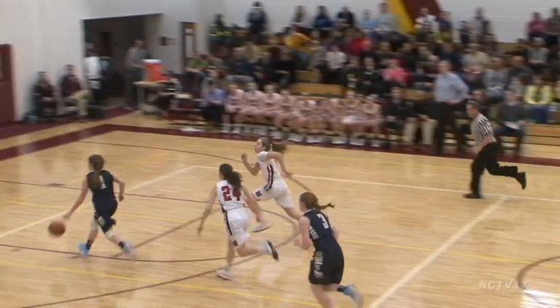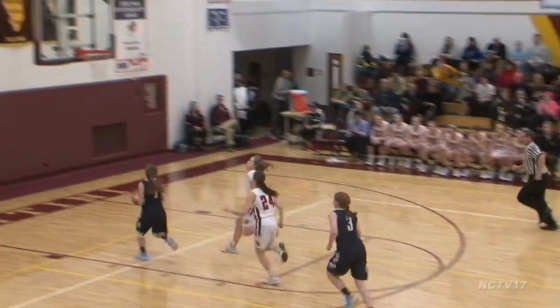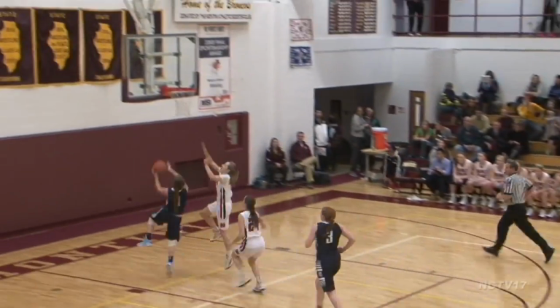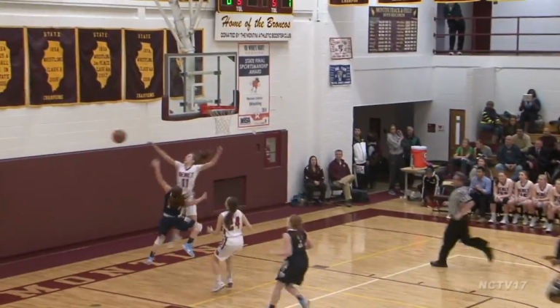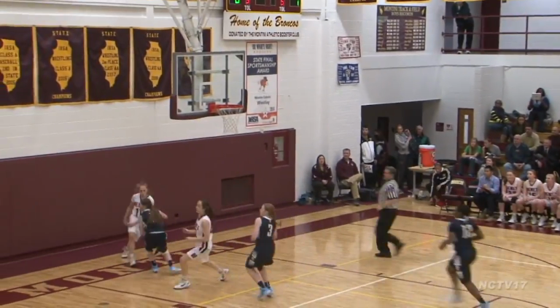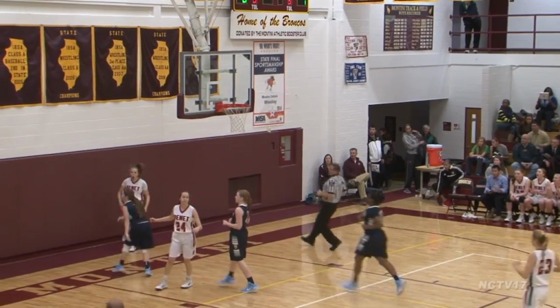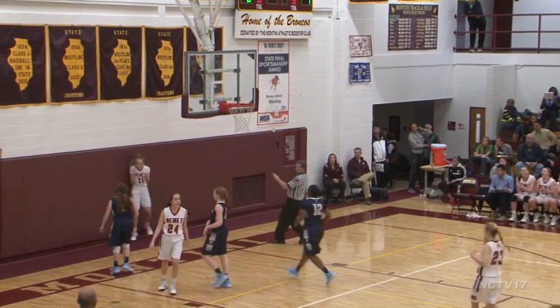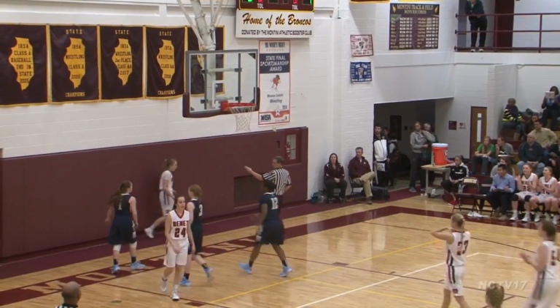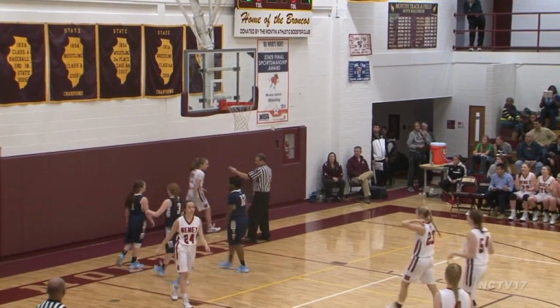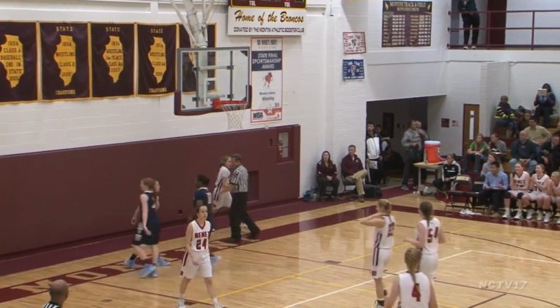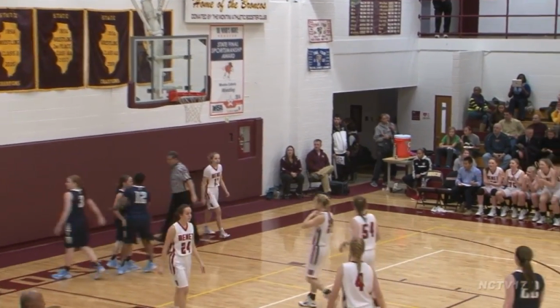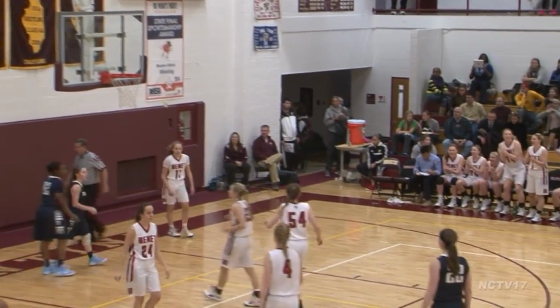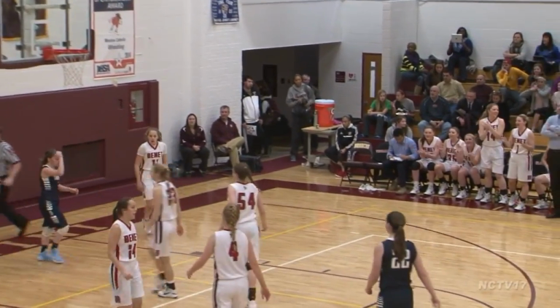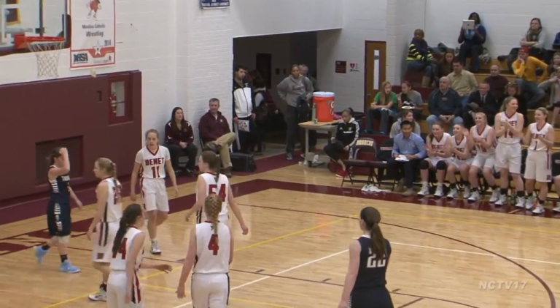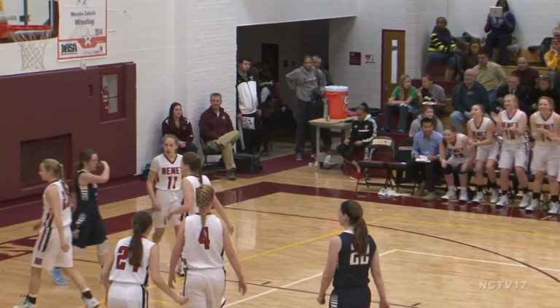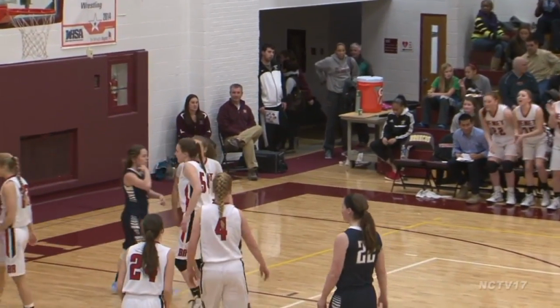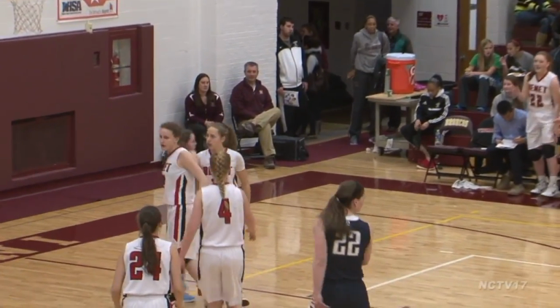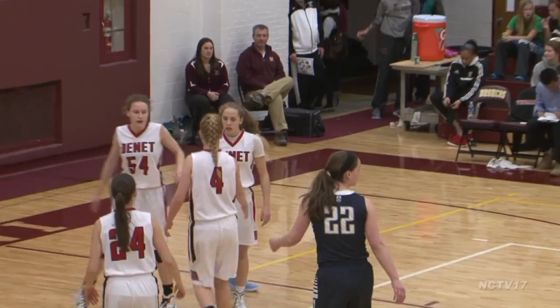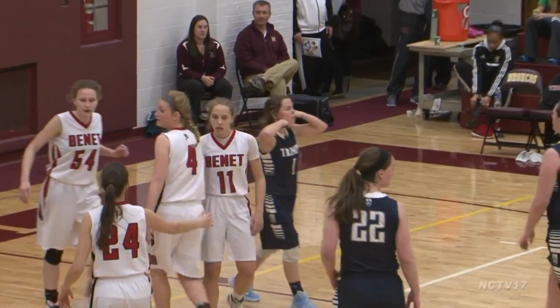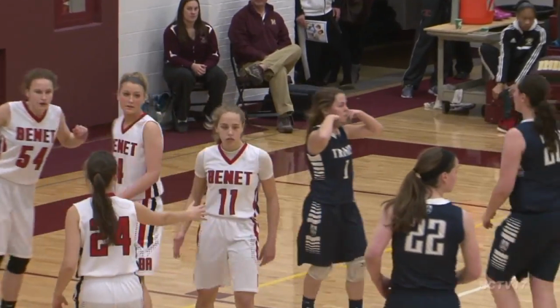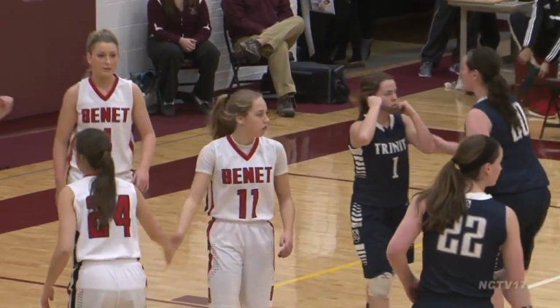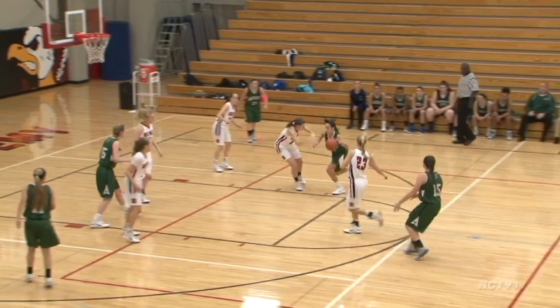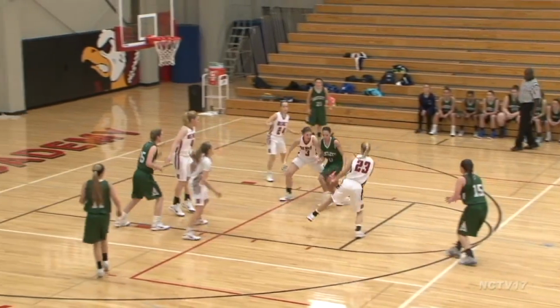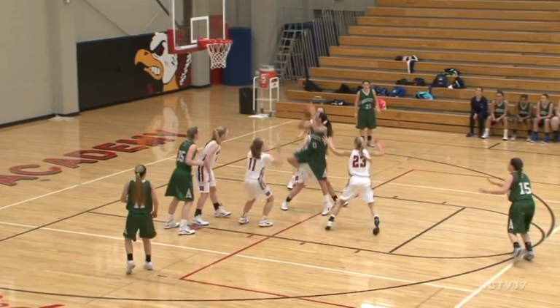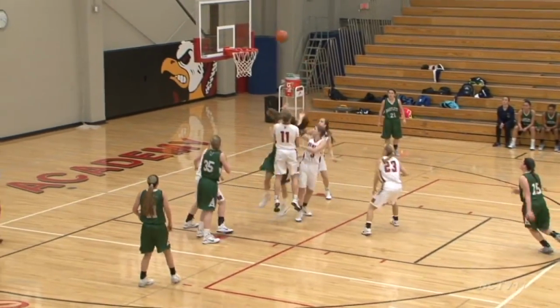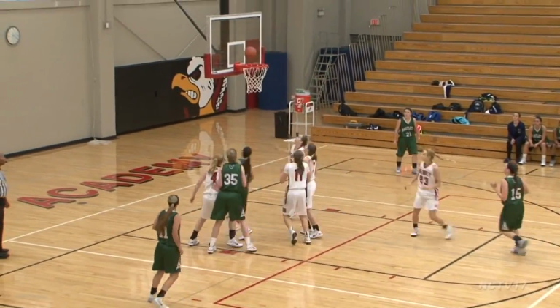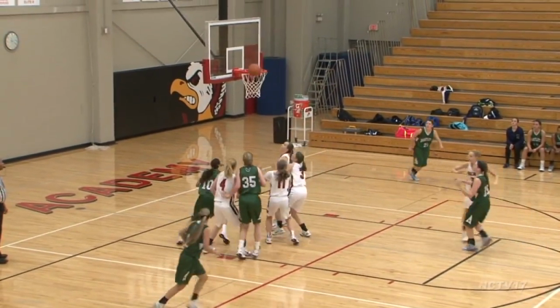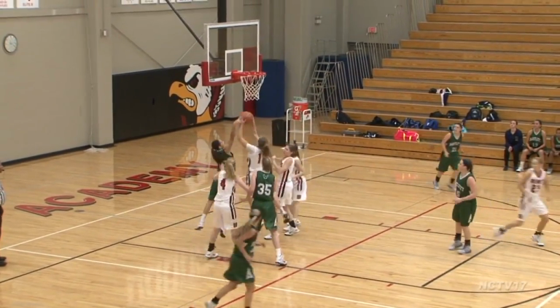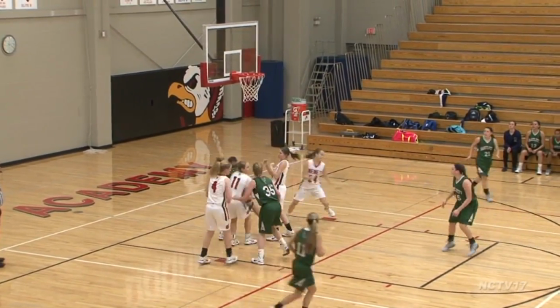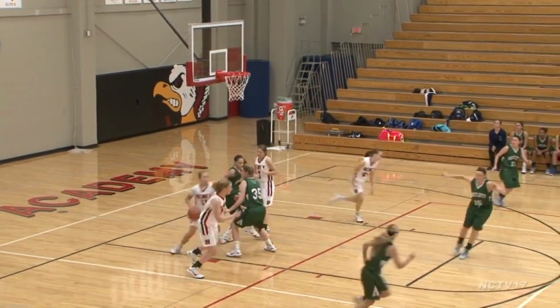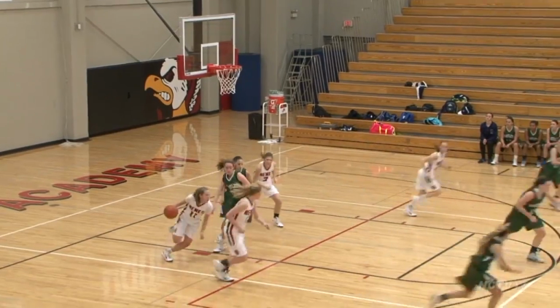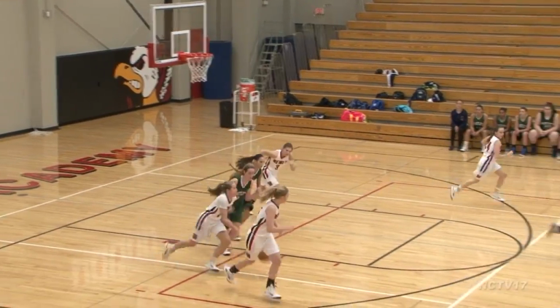Doyle is listed at 5'9", but she plays a lot taller than that. Her 35 blocks on the season are a testament to that. The rest of the season averages are just as impressive: a tick under 13 points, 5 boards, 5 dimes,